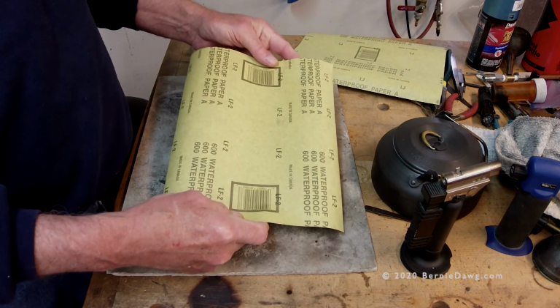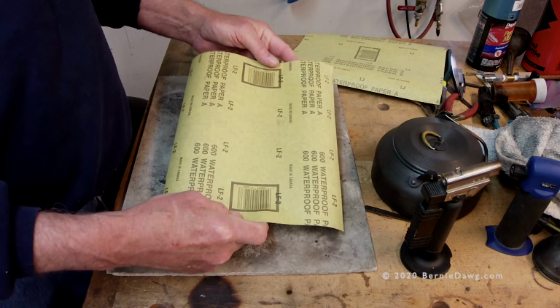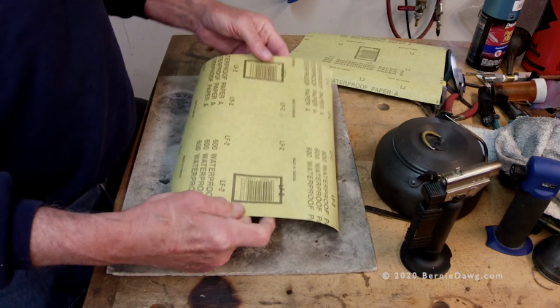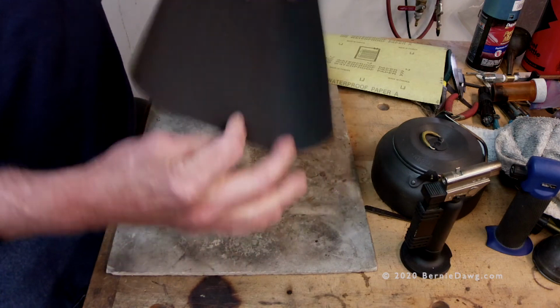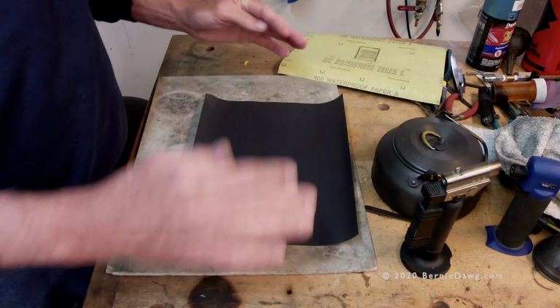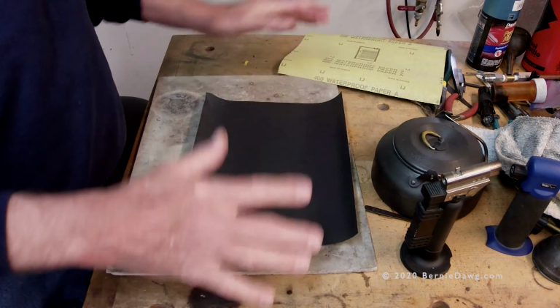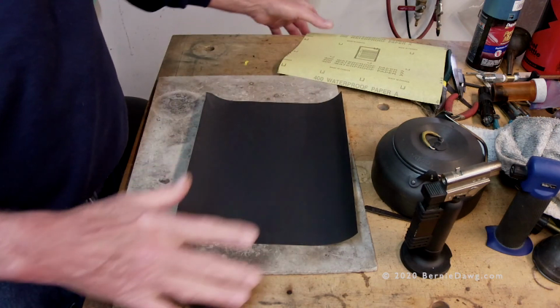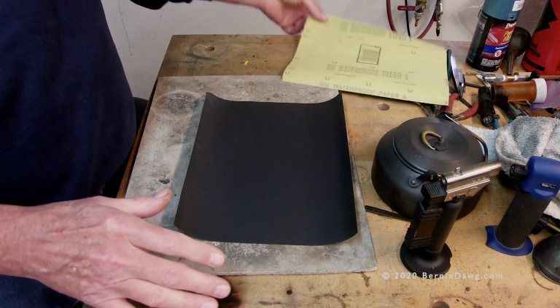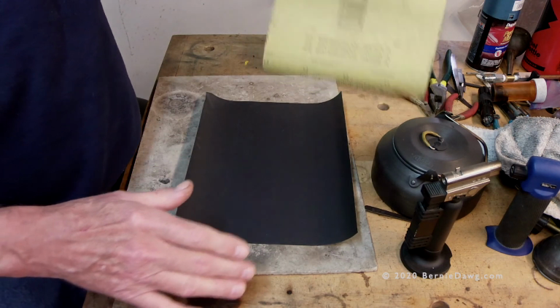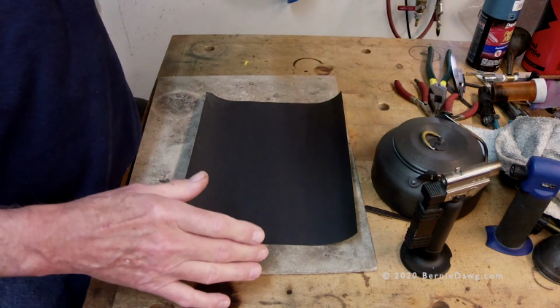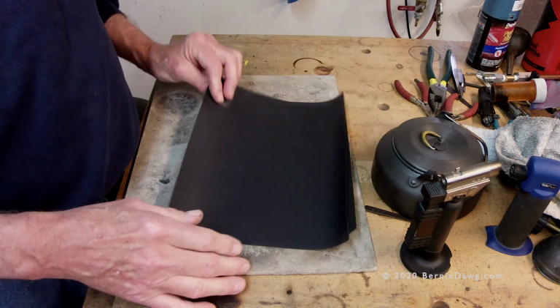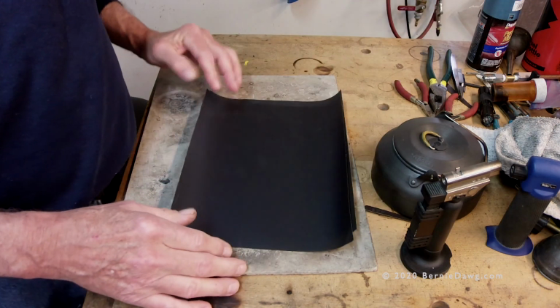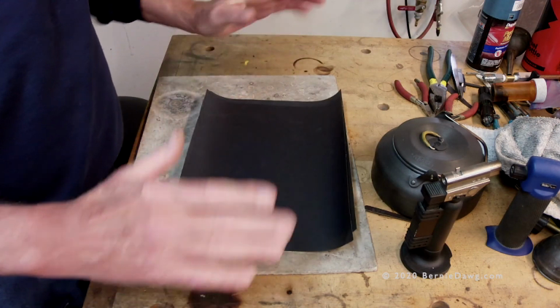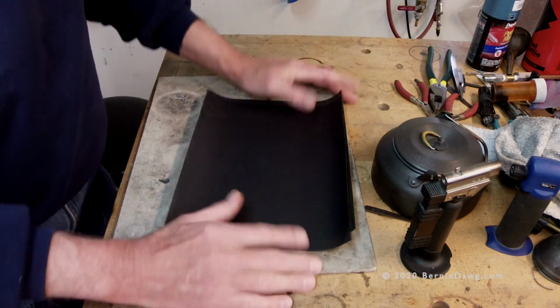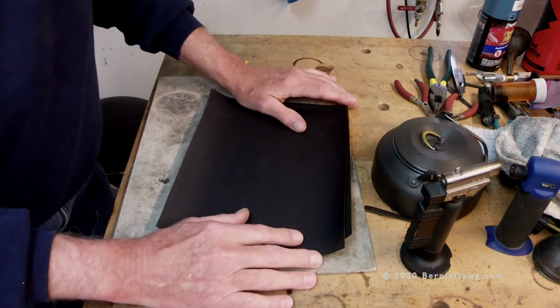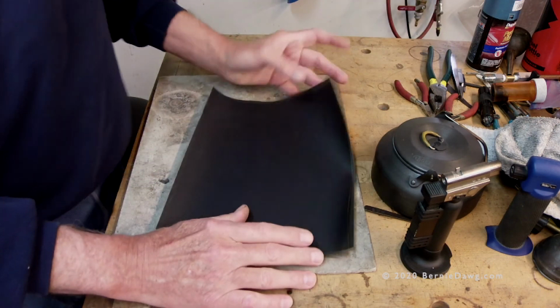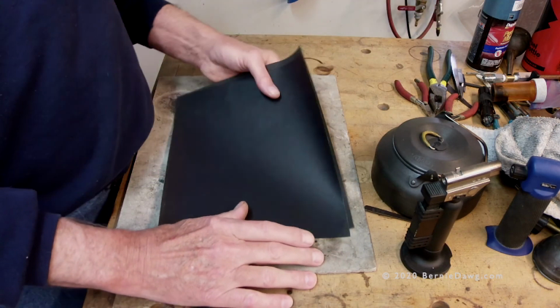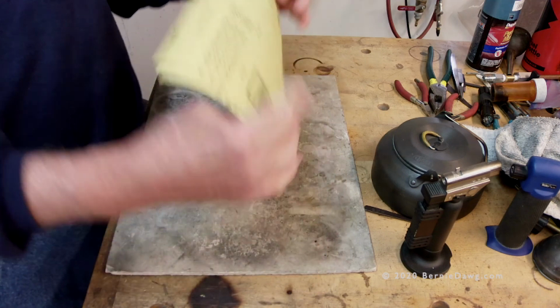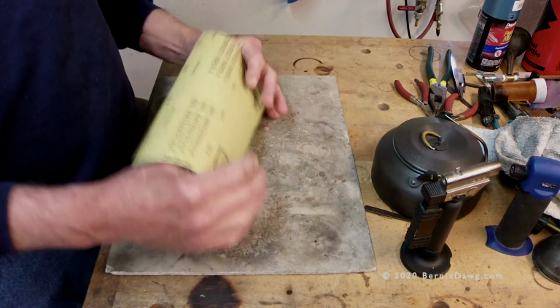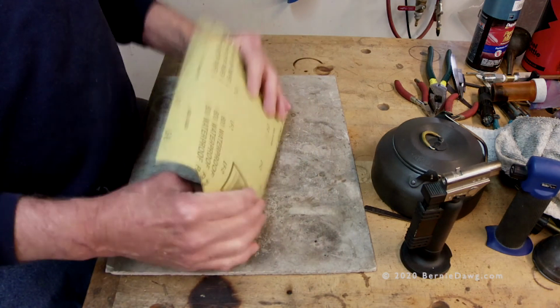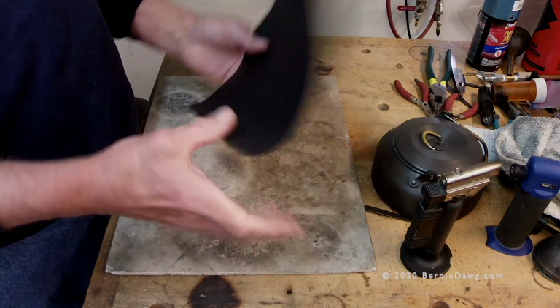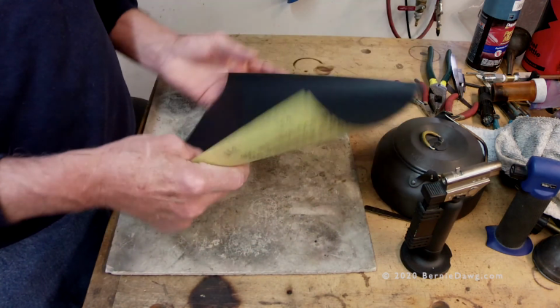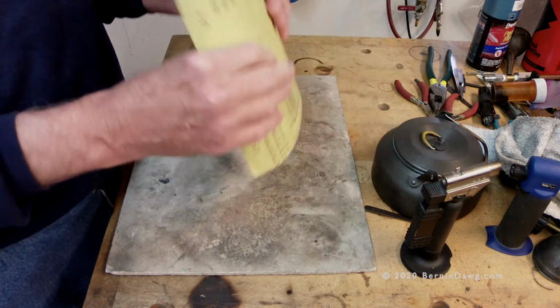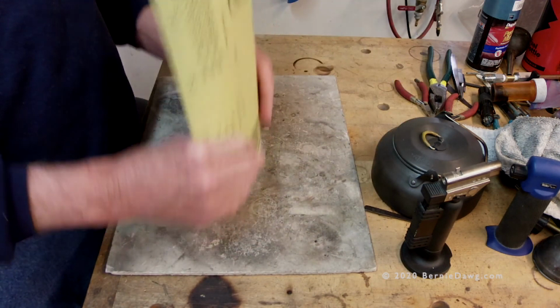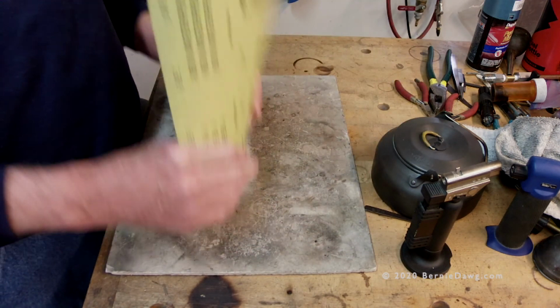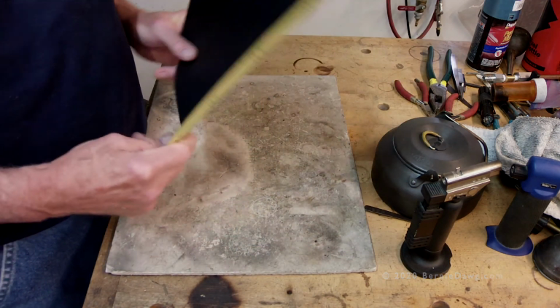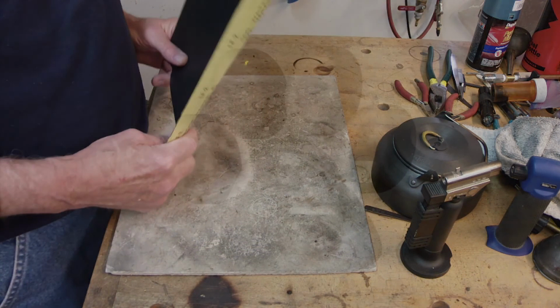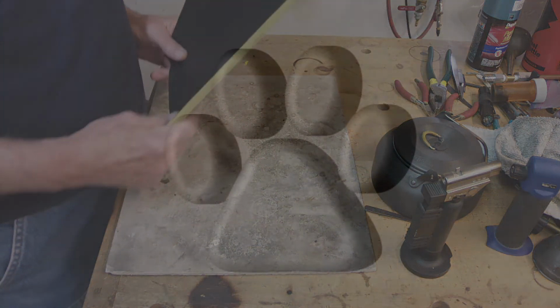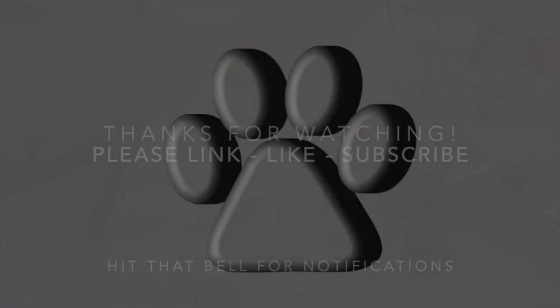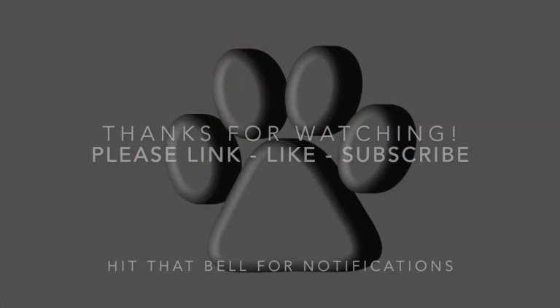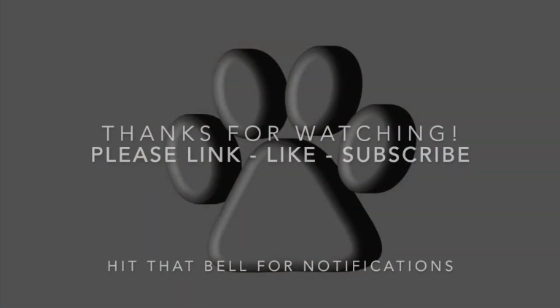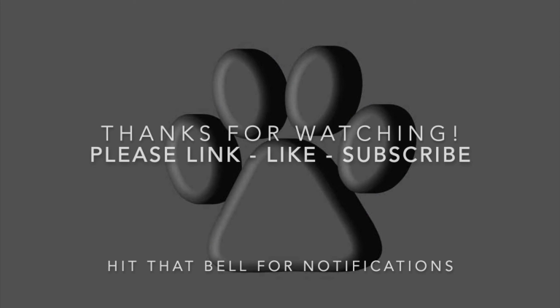In the description box below this video I will put full links to products that you can and should use to make your project successful. Hope this helps — thanks for watching, have a great time, and don't forget to like and subscribe.